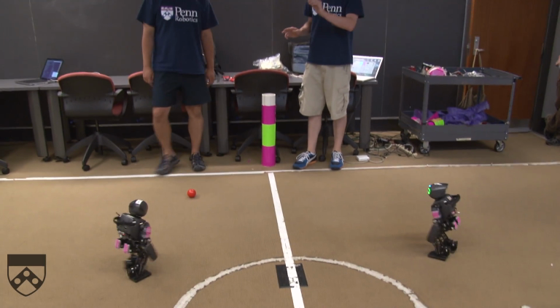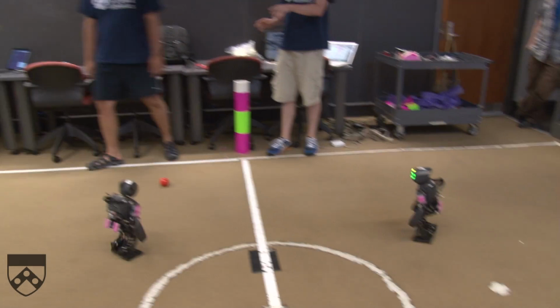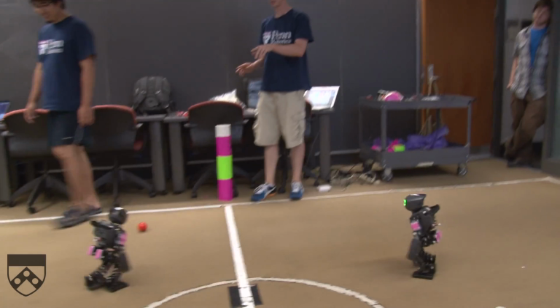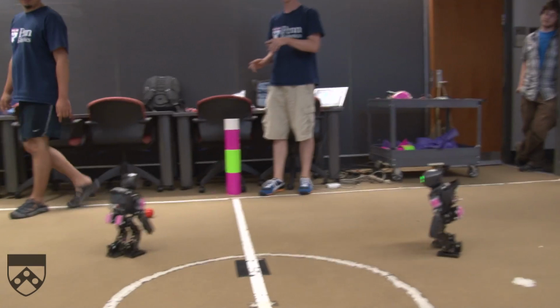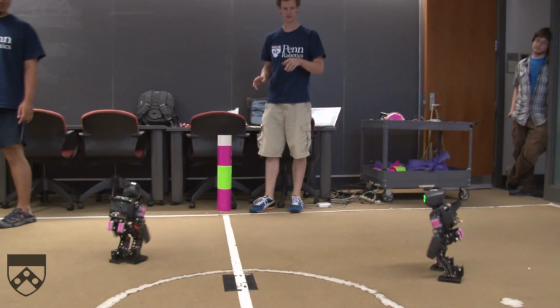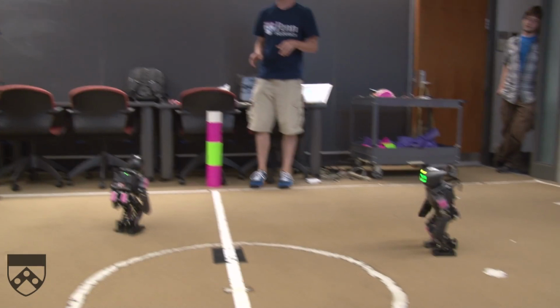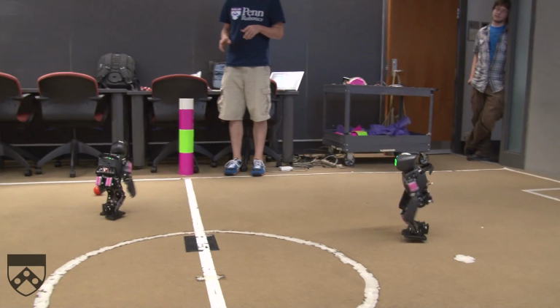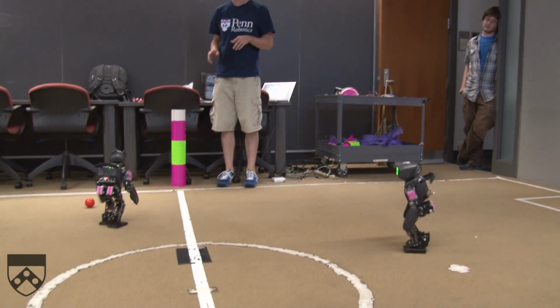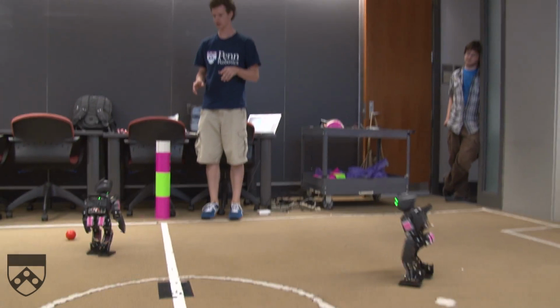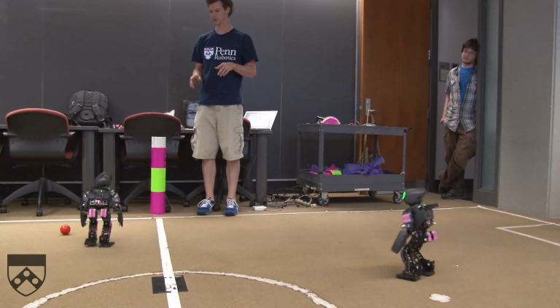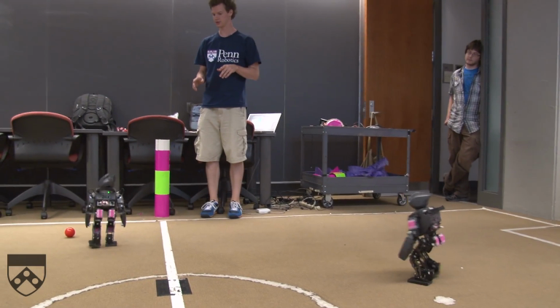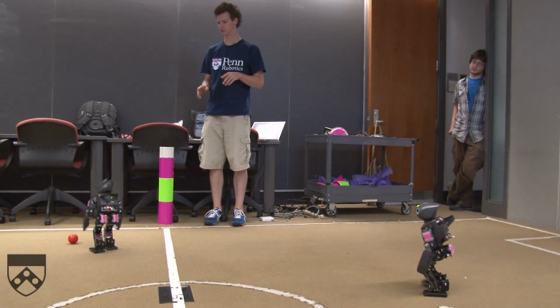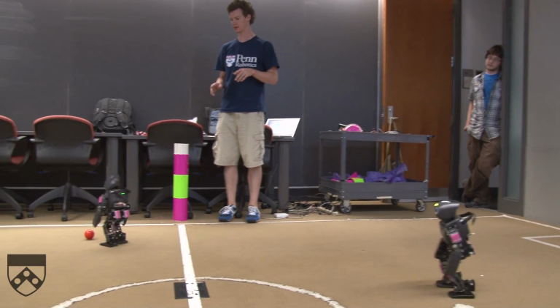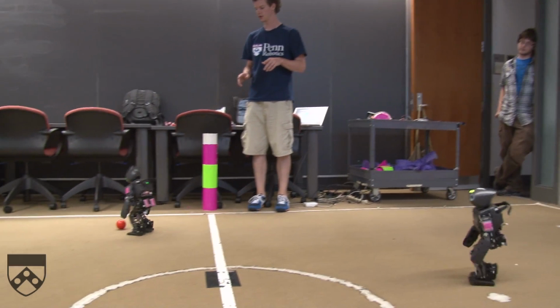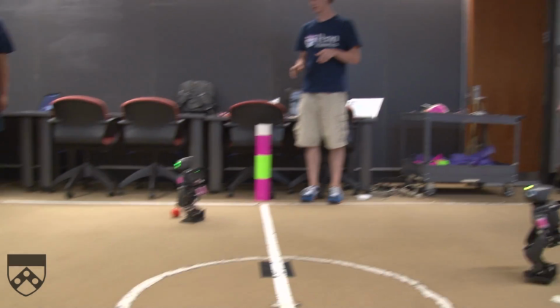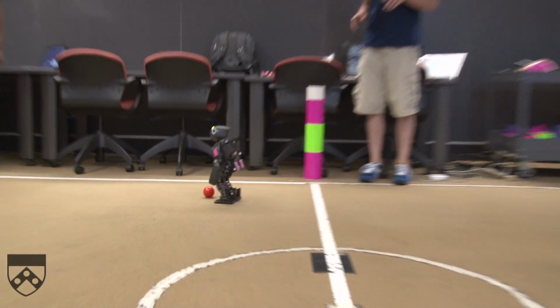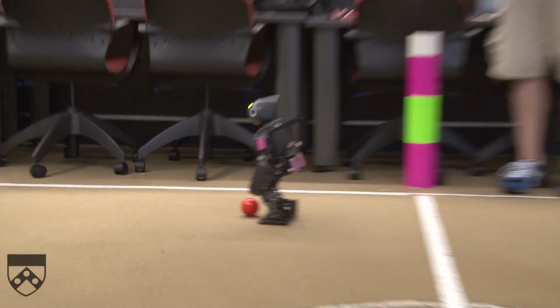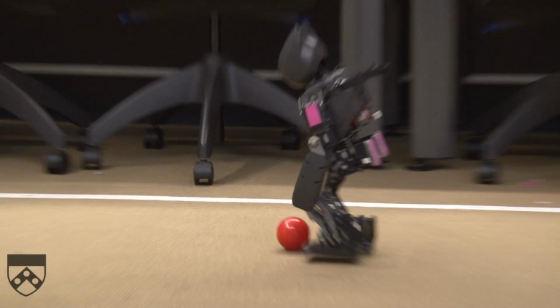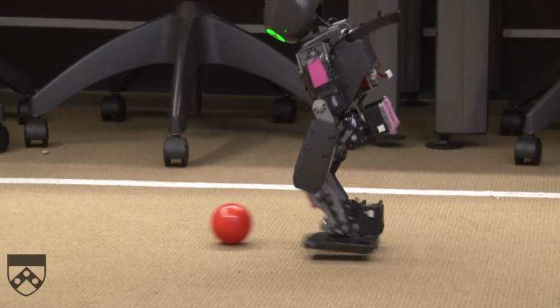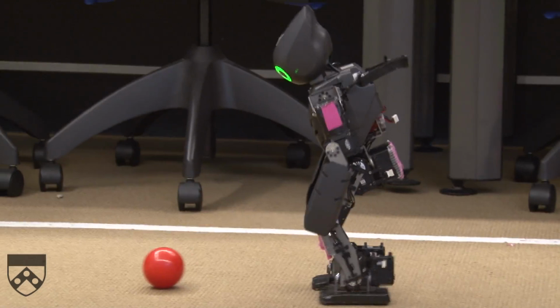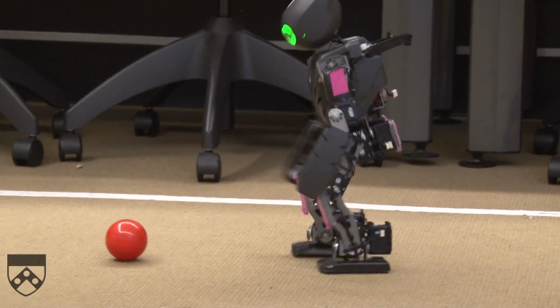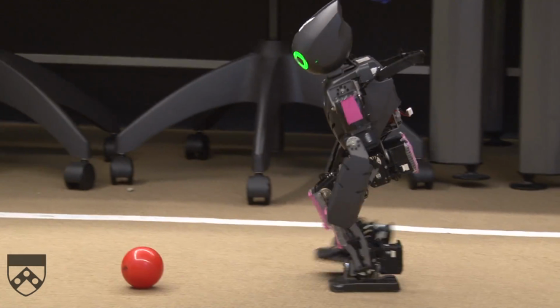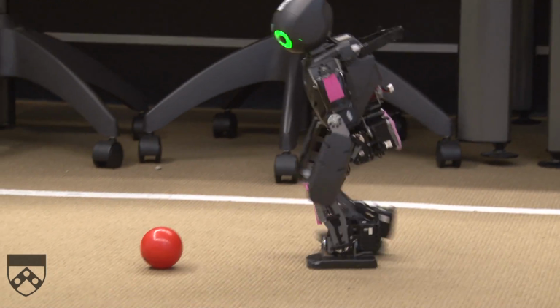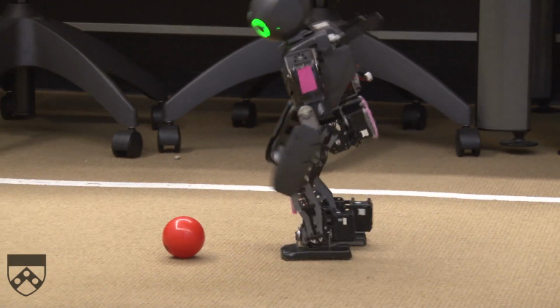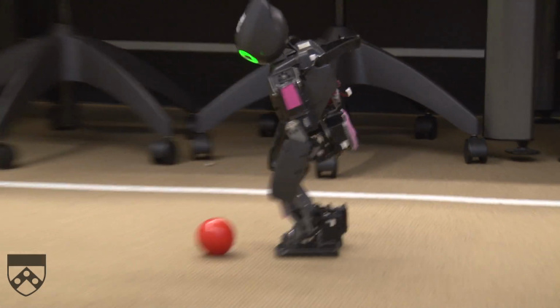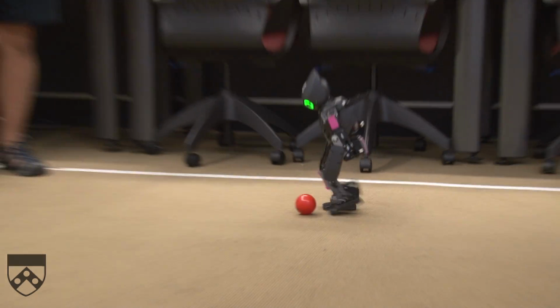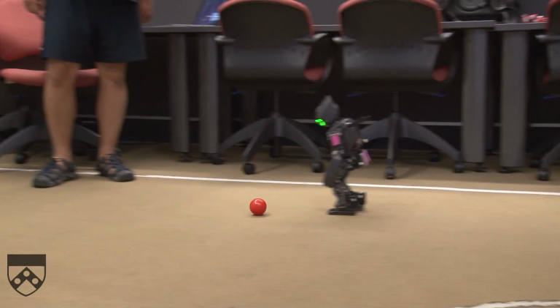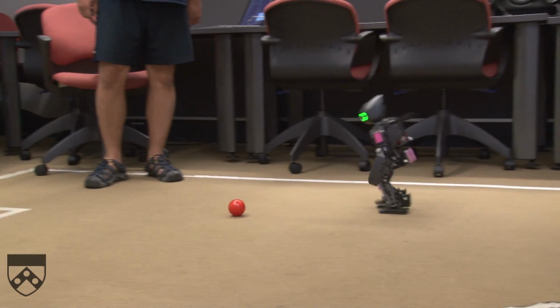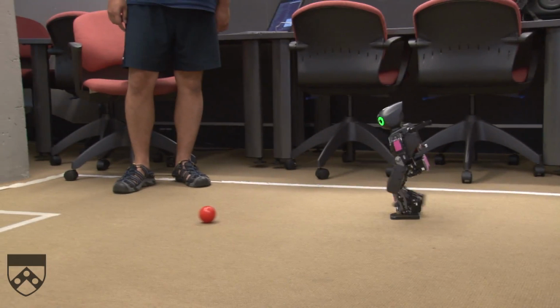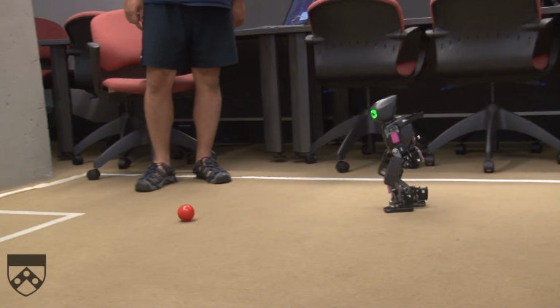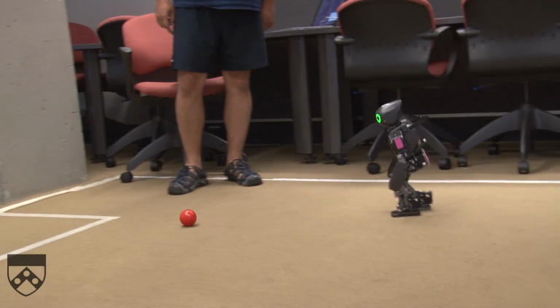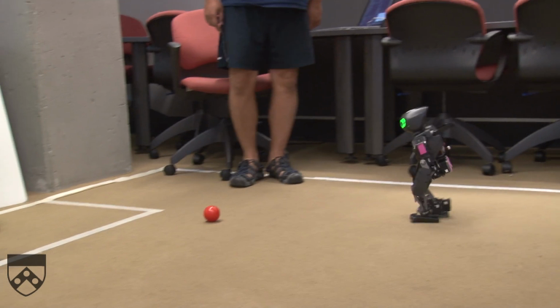You can tell that Linus sees the ball because his eyes are lighting up green. You'll see this as he comes around the bend. He's lining up his shot now, looking for where the goal is, and he's pointing himself towards it, kicking the ball as he walks.